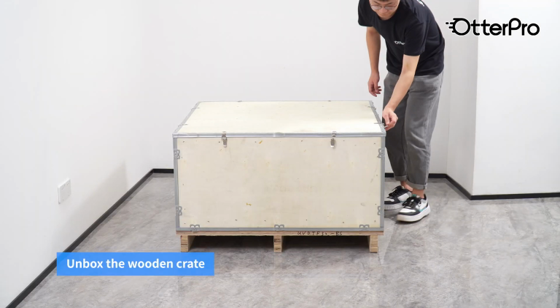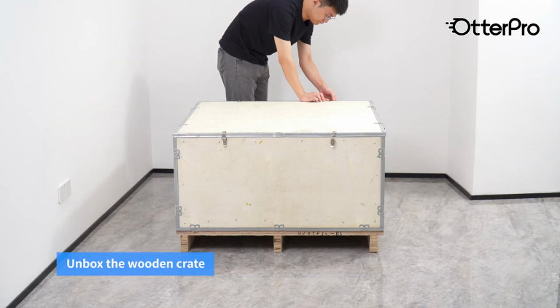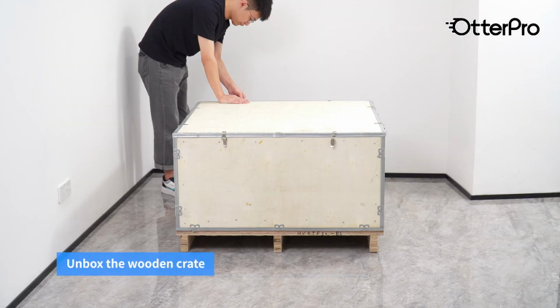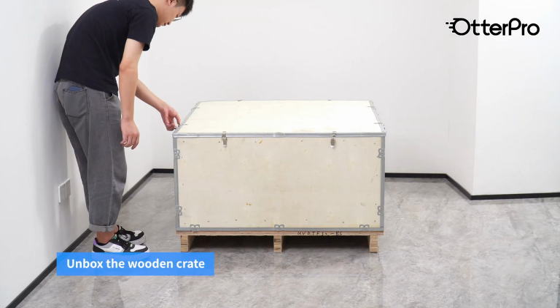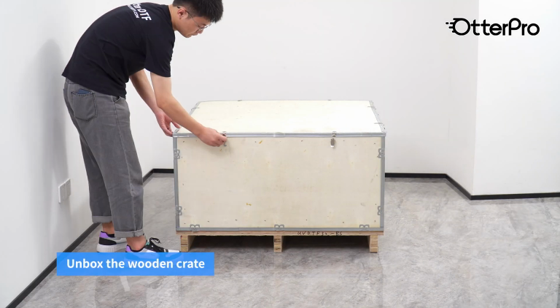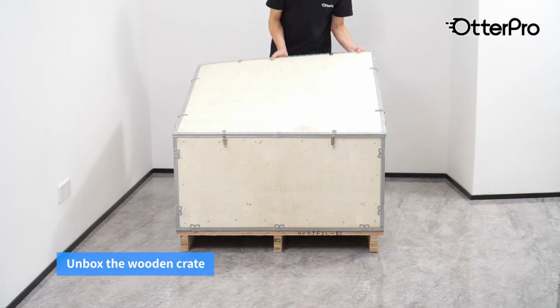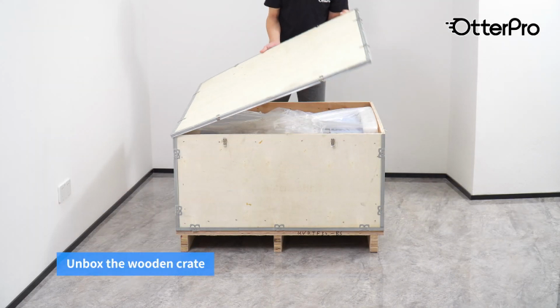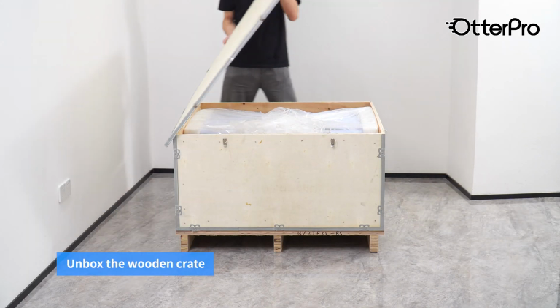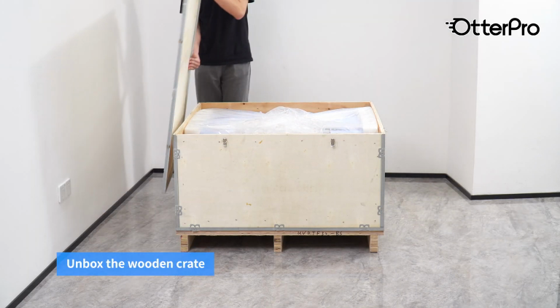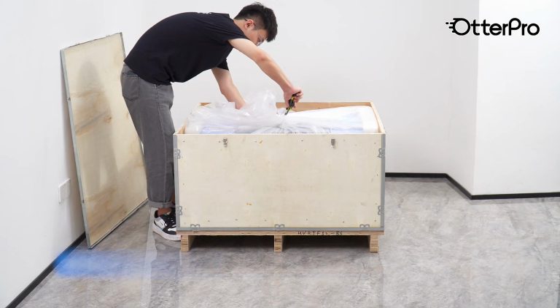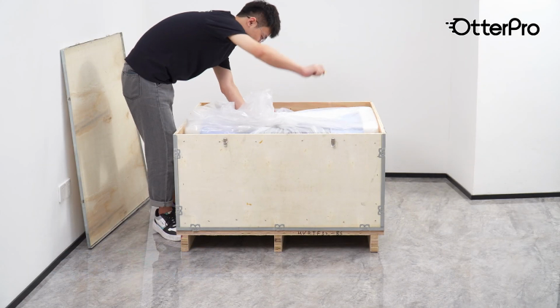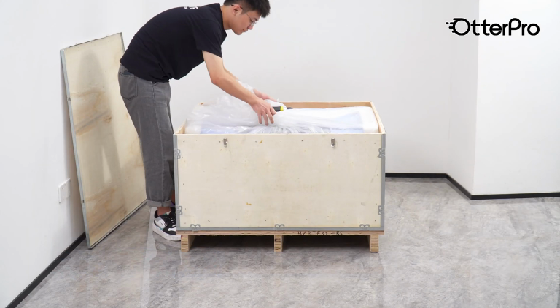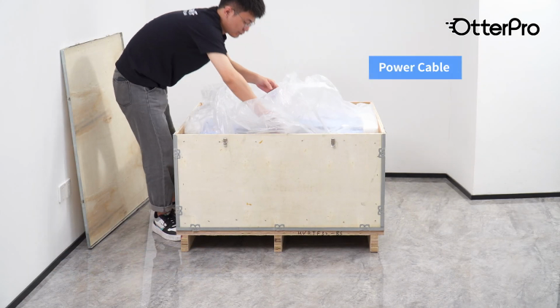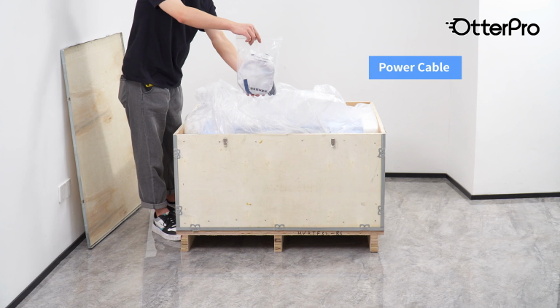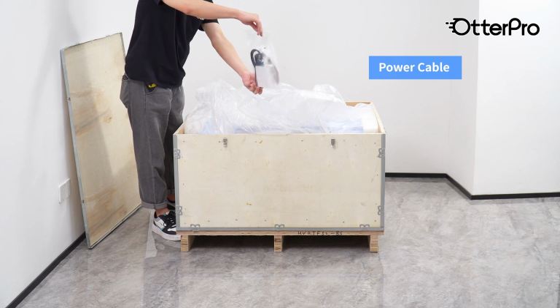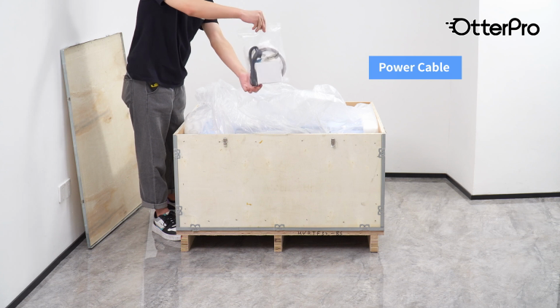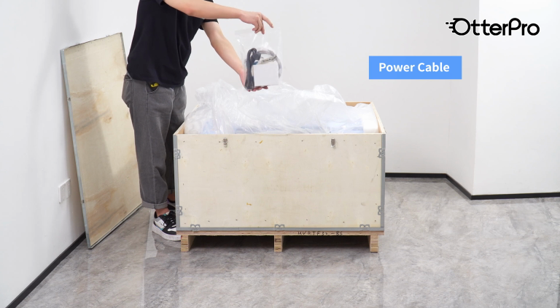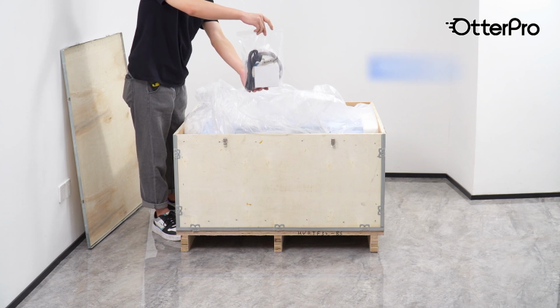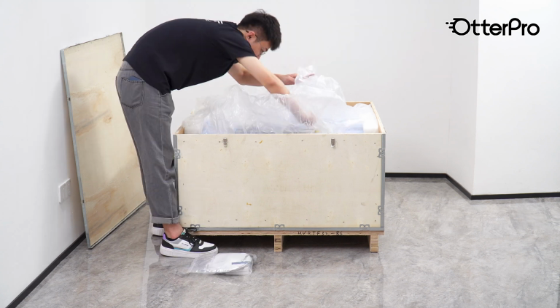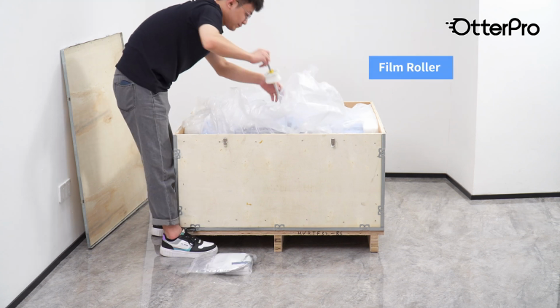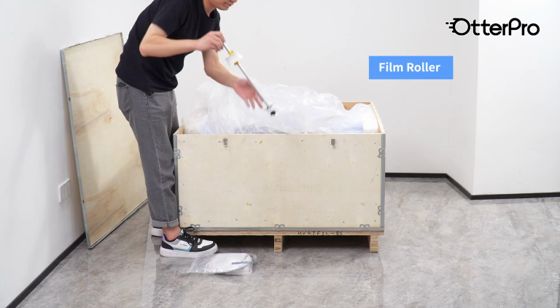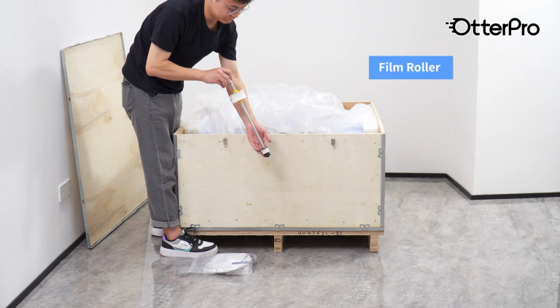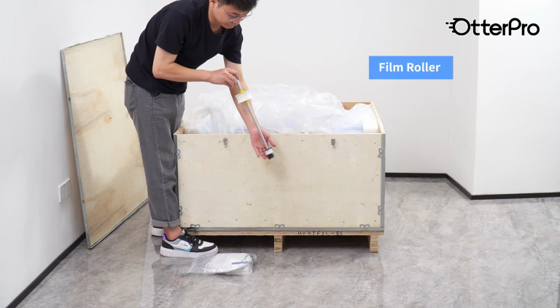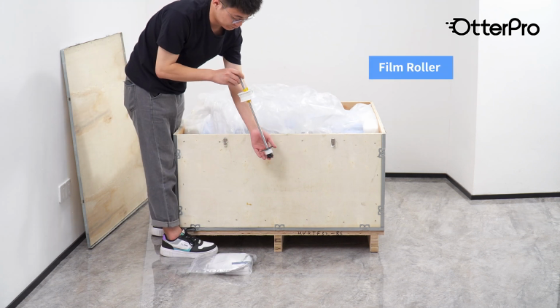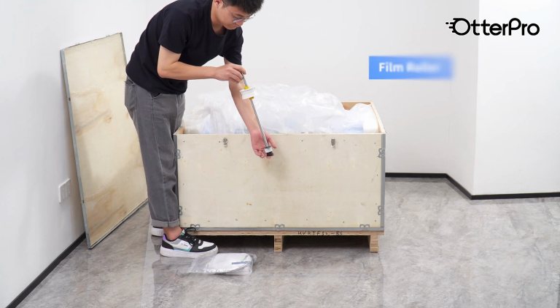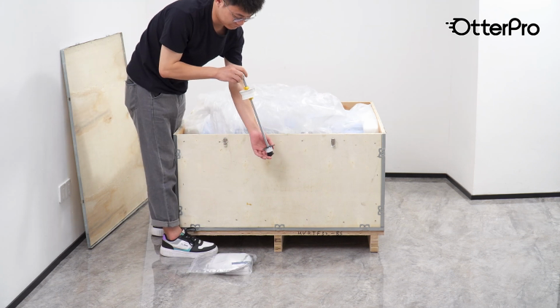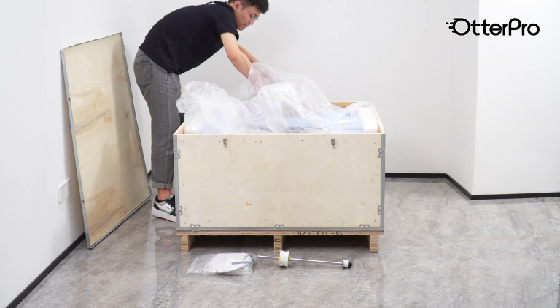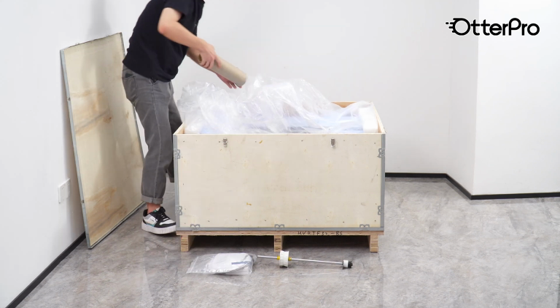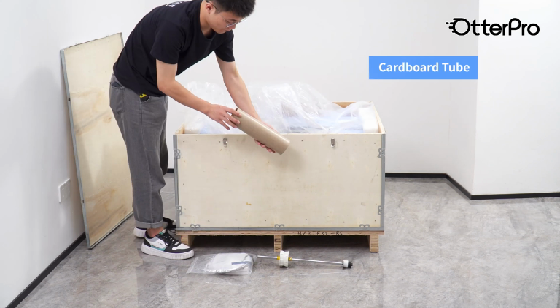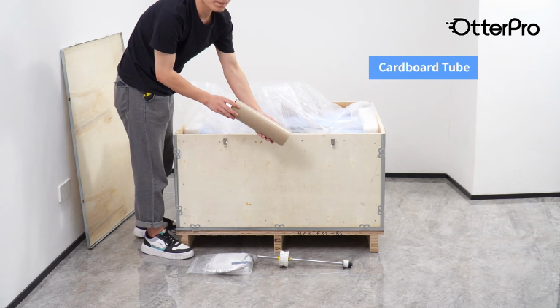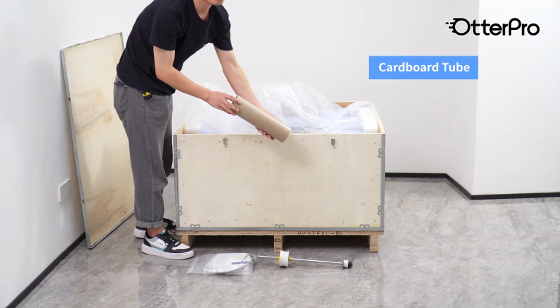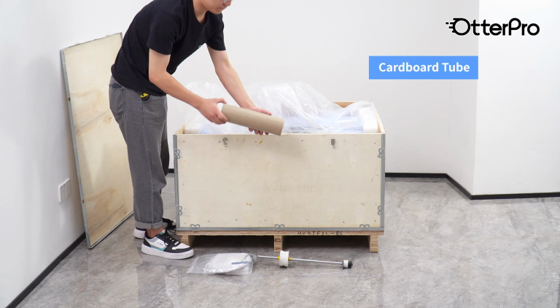Unbox the wooden crate. Identify the included components: power cable, film roller, and cardboard tube.